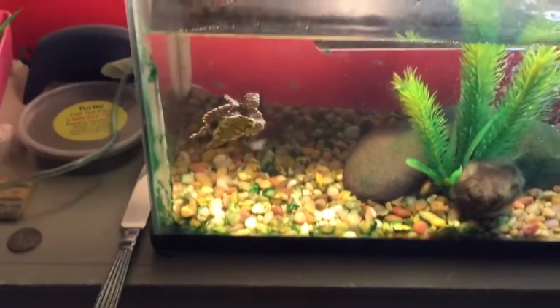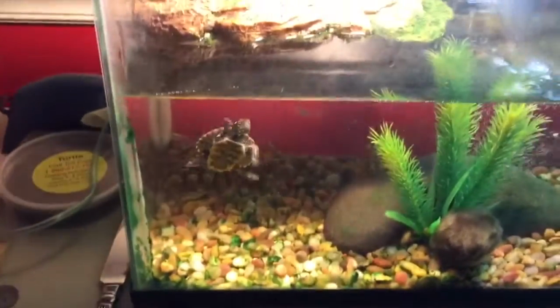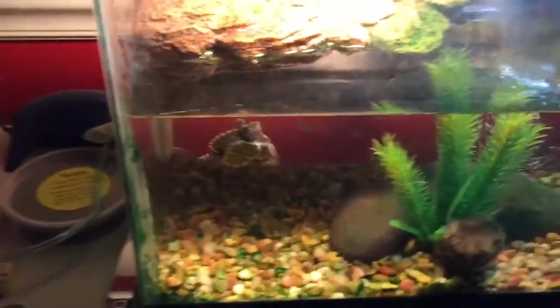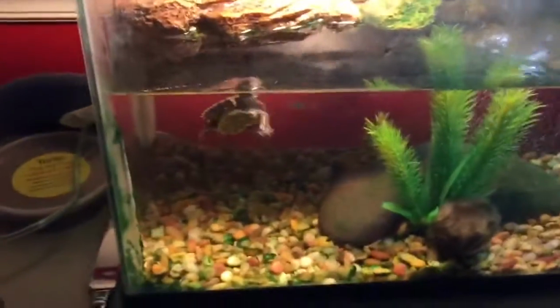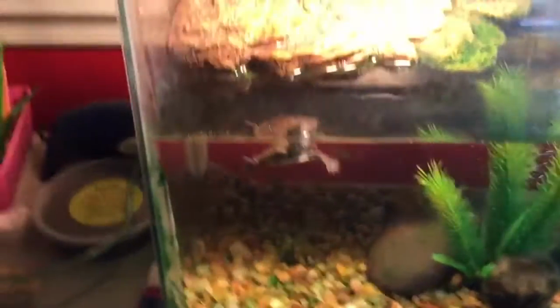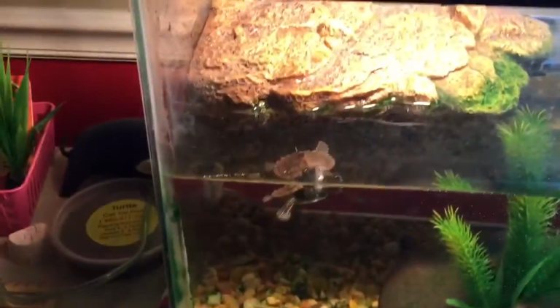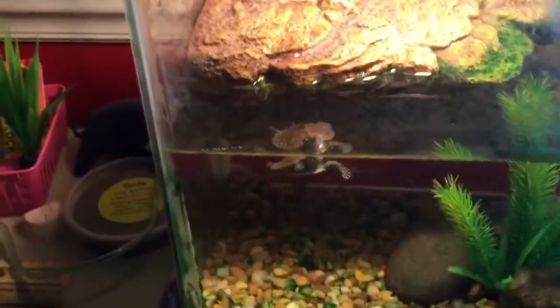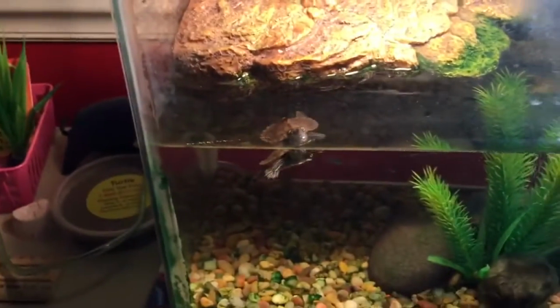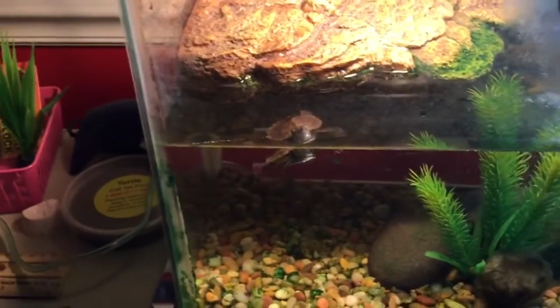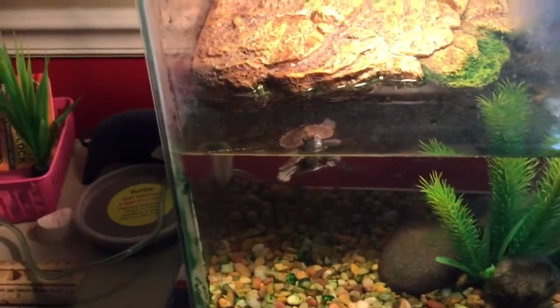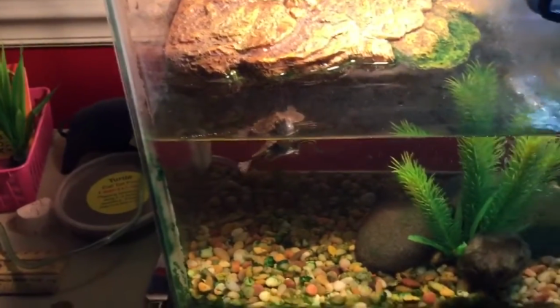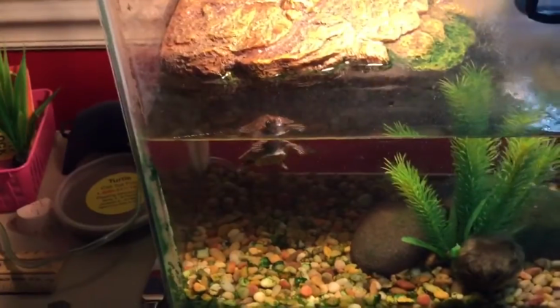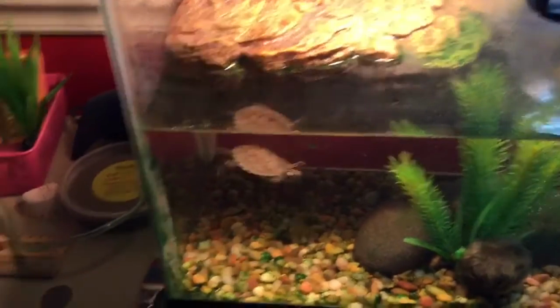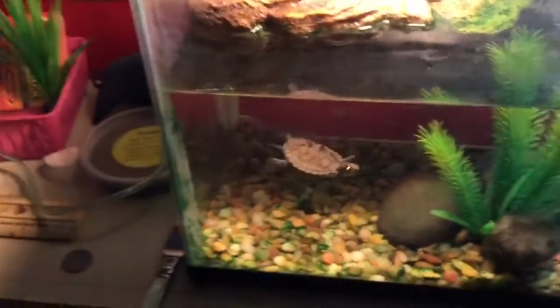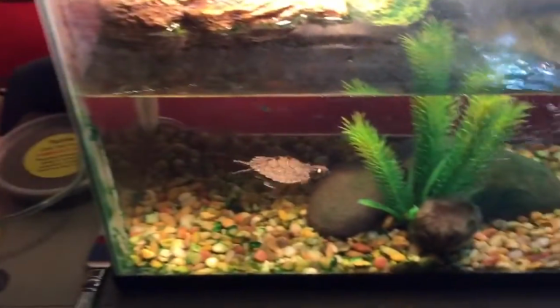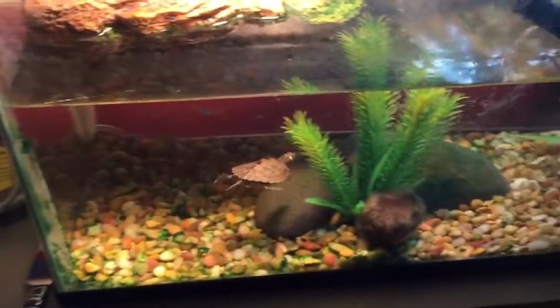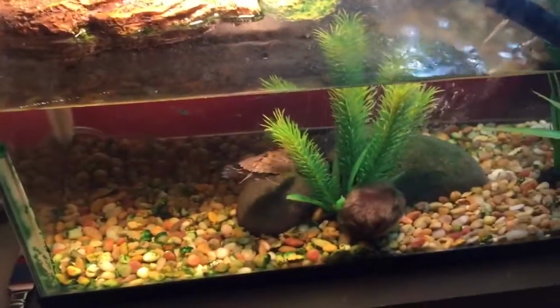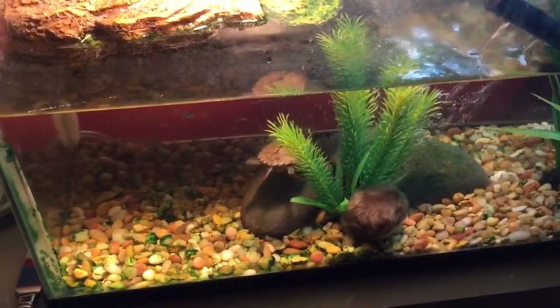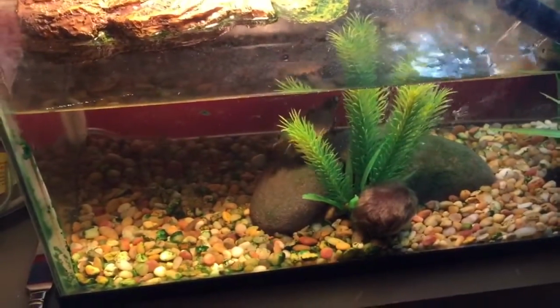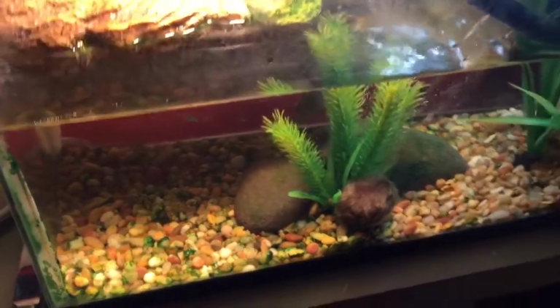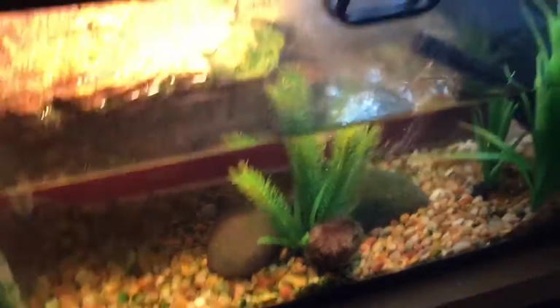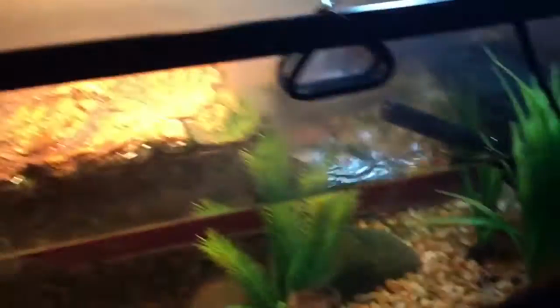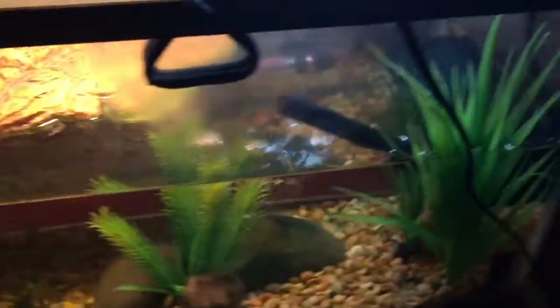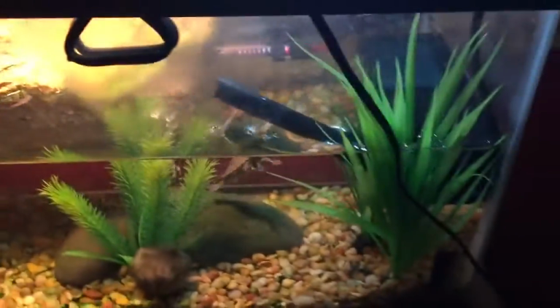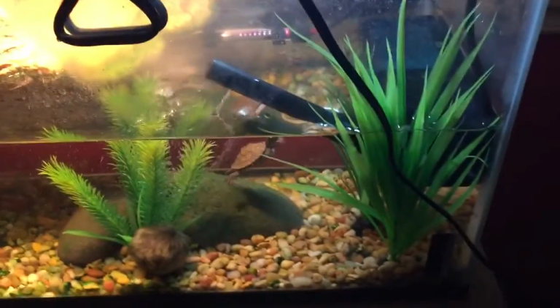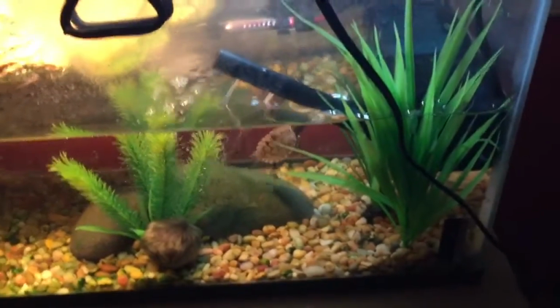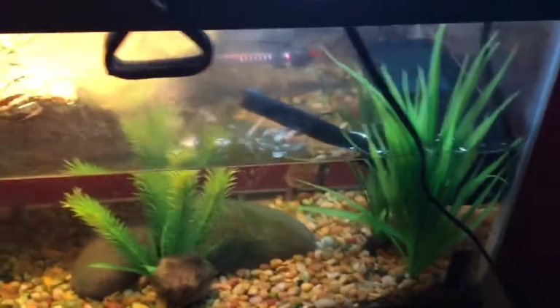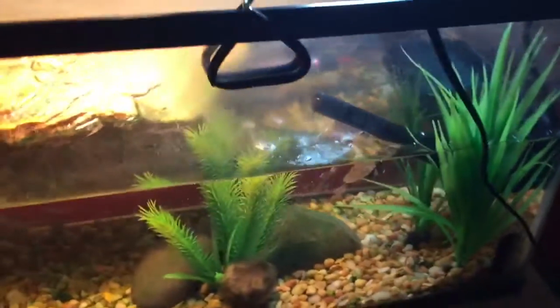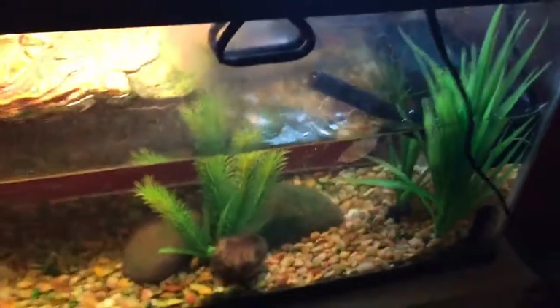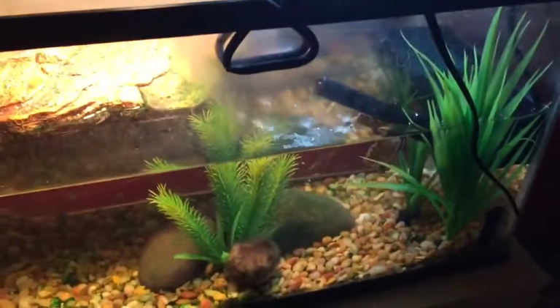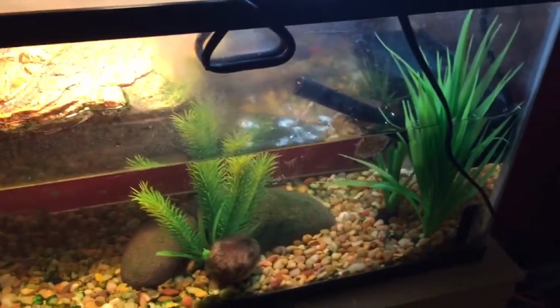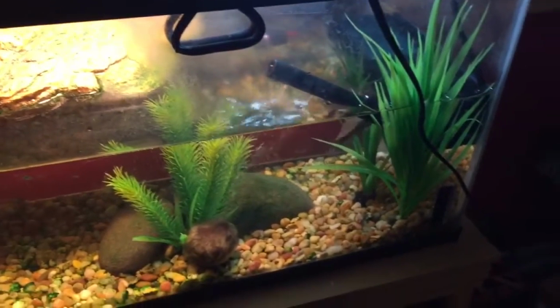The turtle I received from Turtle Shack has been having no problems — he's very healthy, swimming a lot as you can see, and growing perfectly normal.